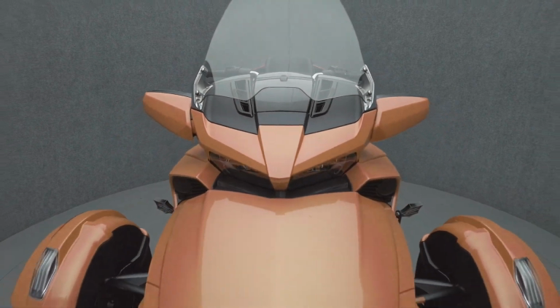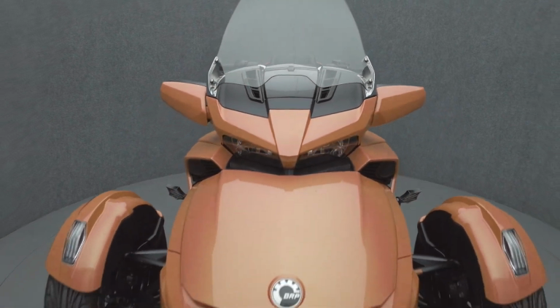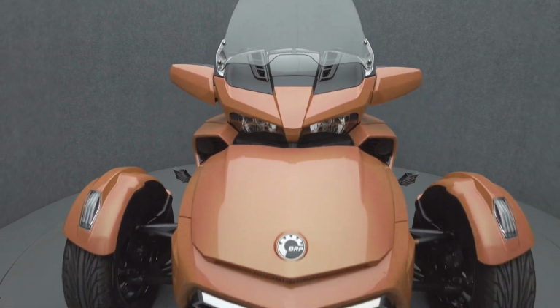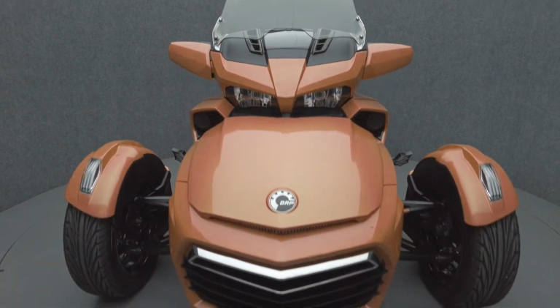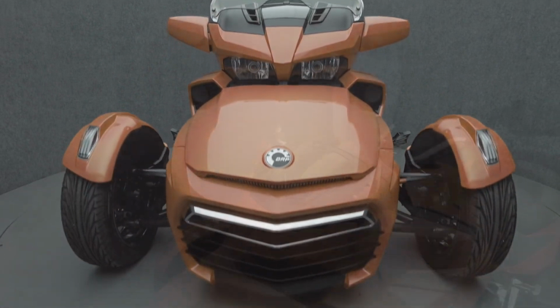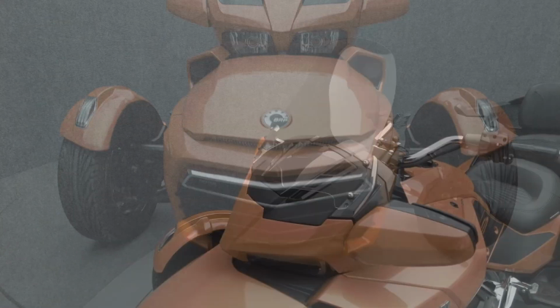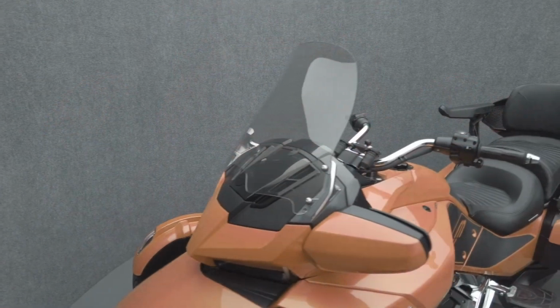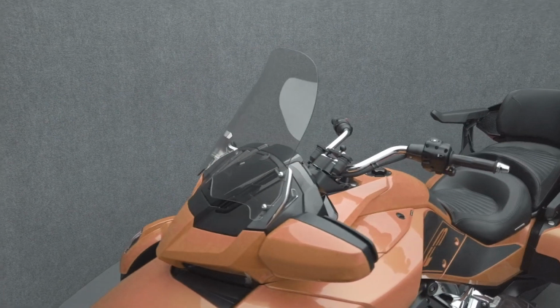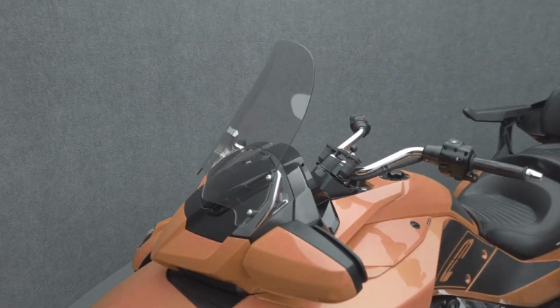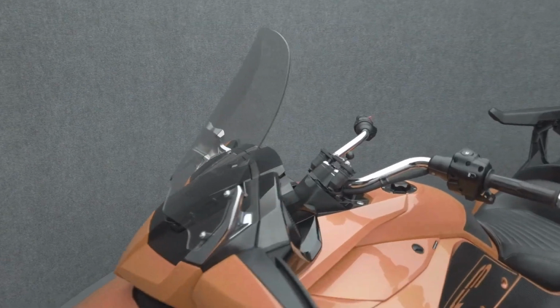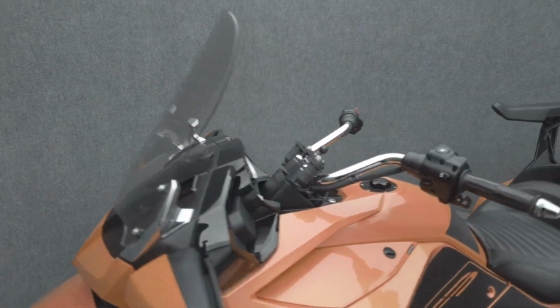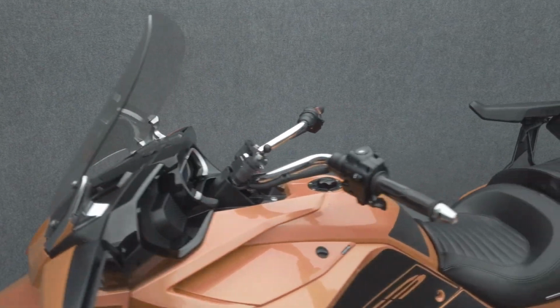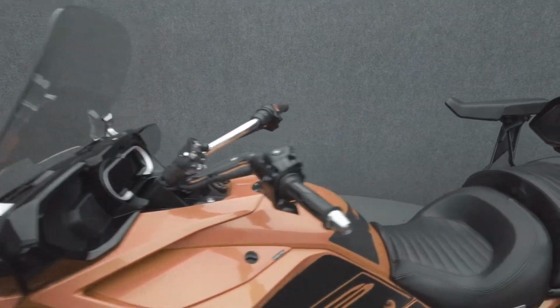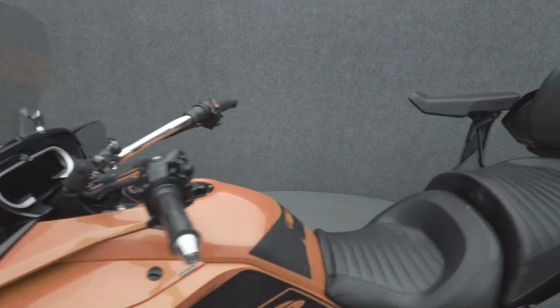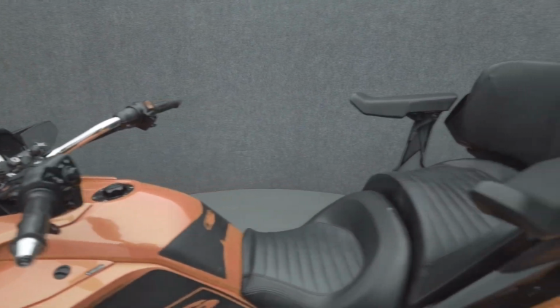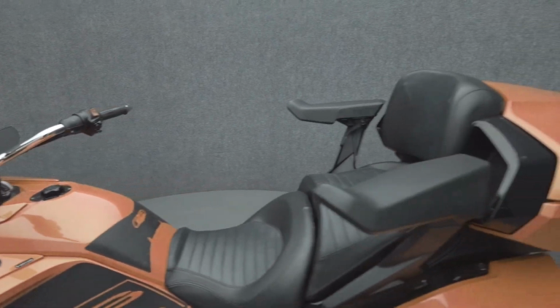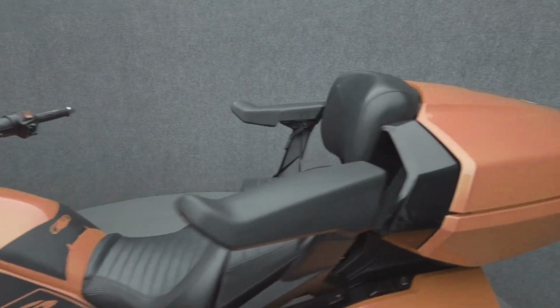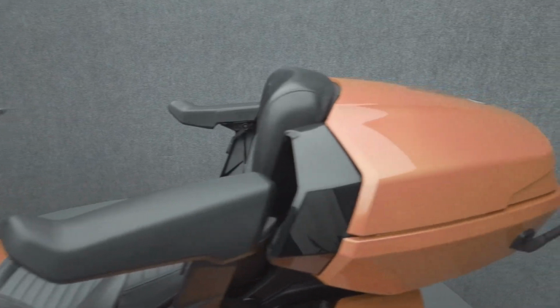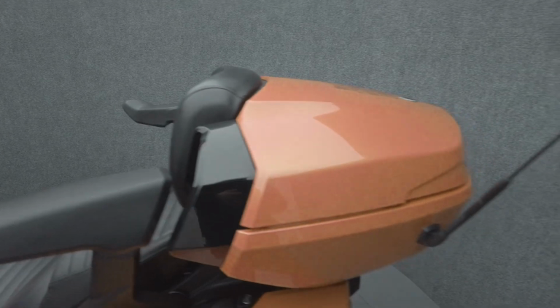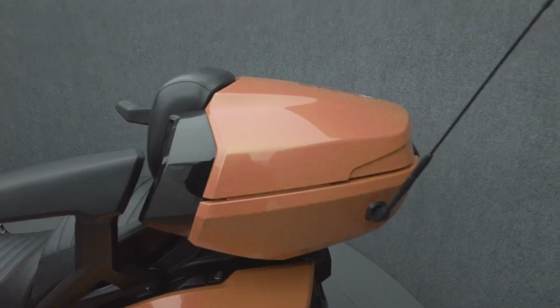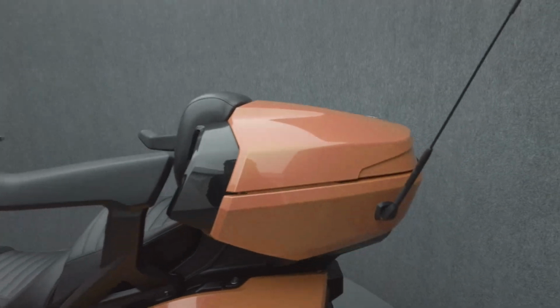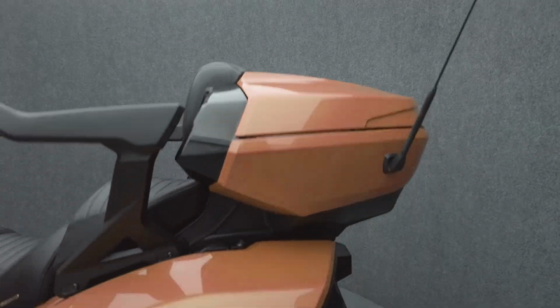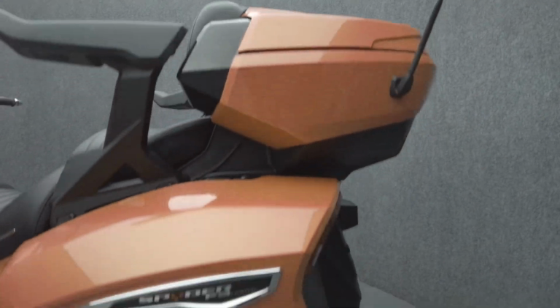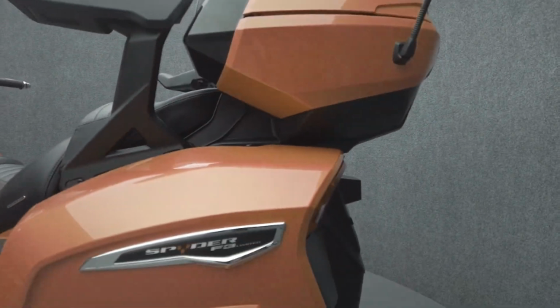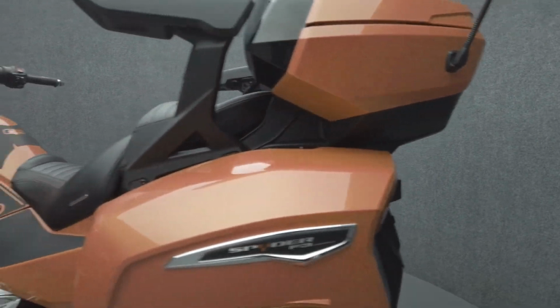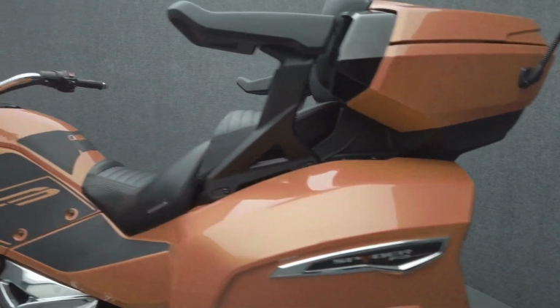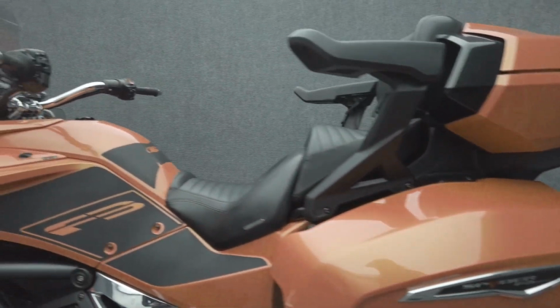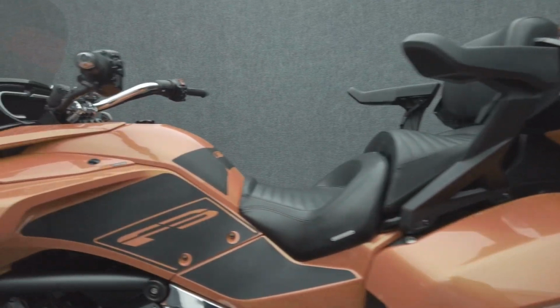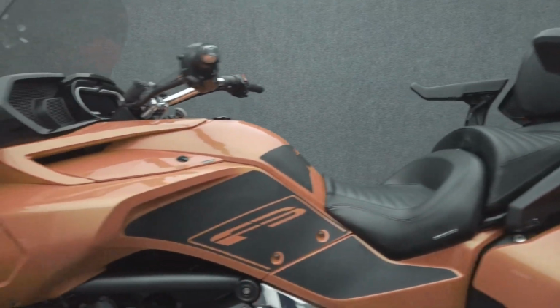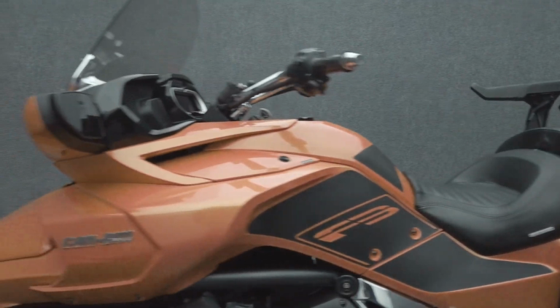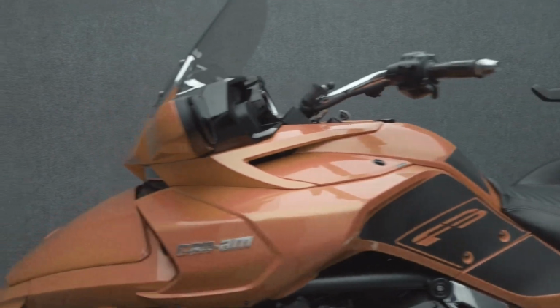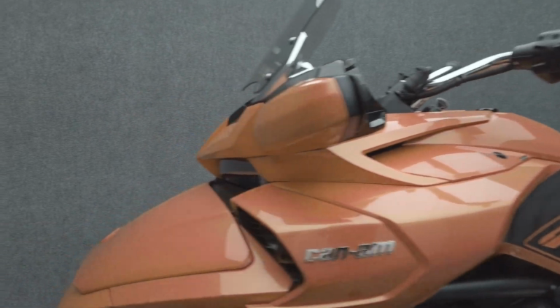Powered by a 1330cc three-cylinder engine, the Spyder puts out 115 horsepower and 96 foot-pounds of torque through a six-speed transmission. It has a 30.4-inch seat height and weighs in at 1,012 pounds.